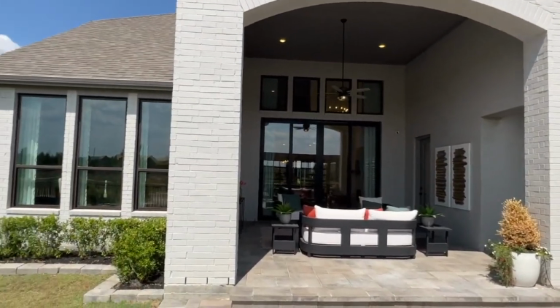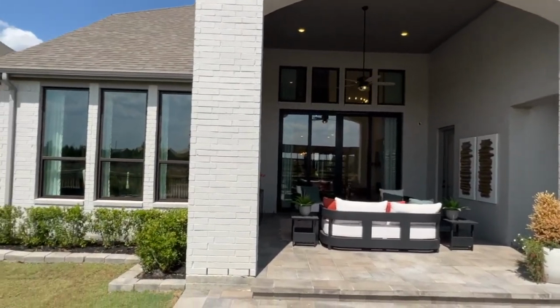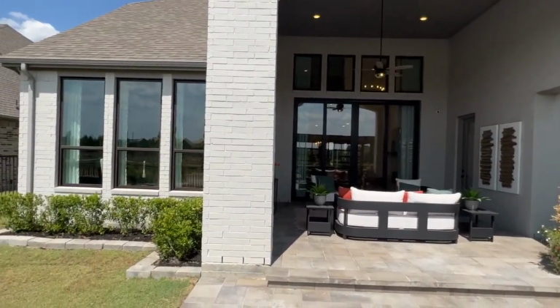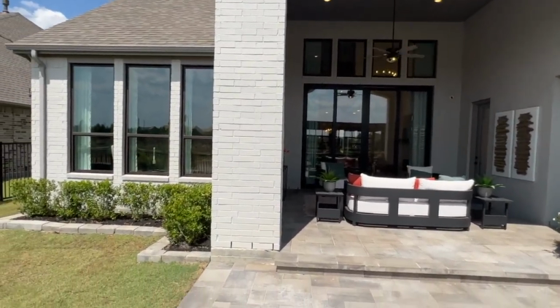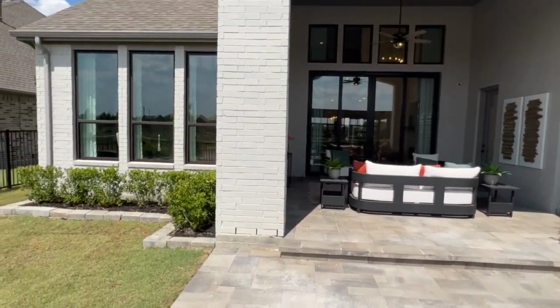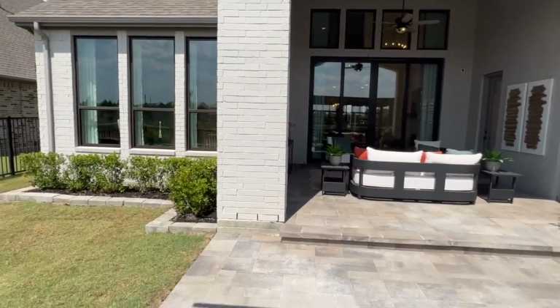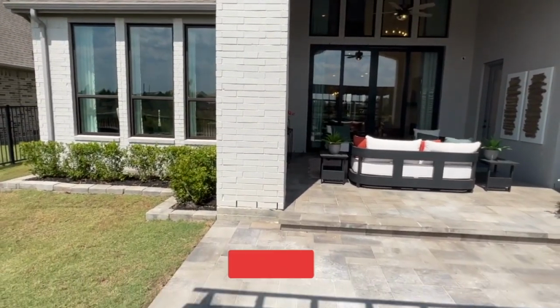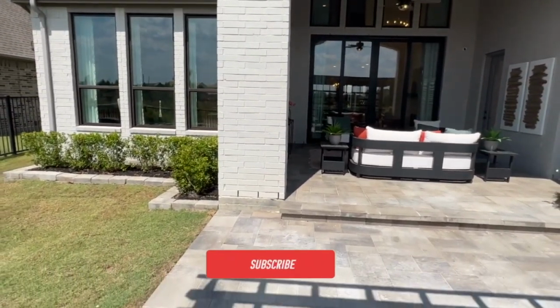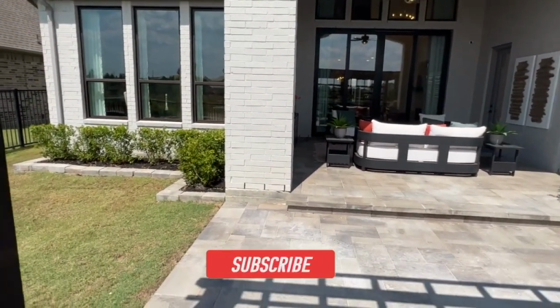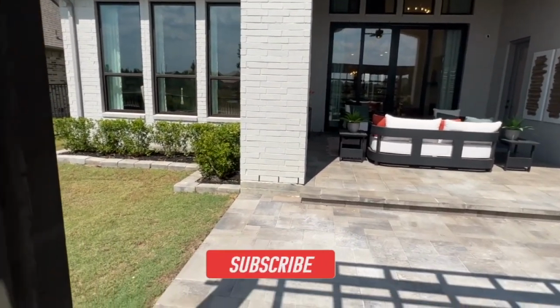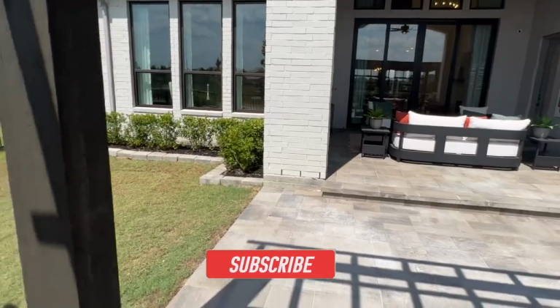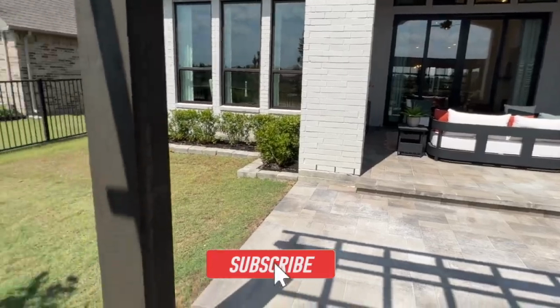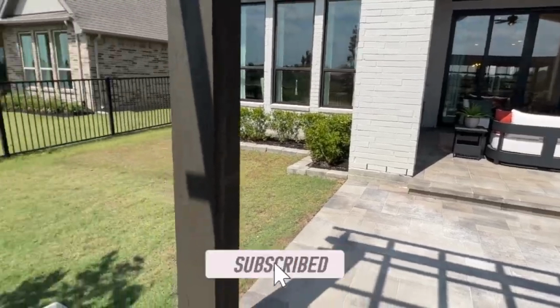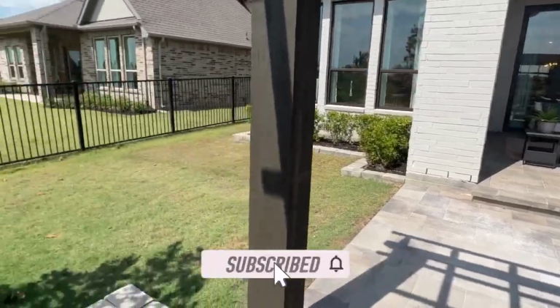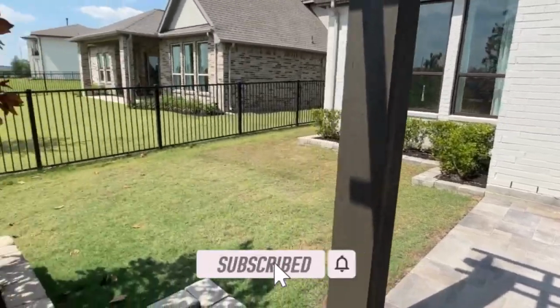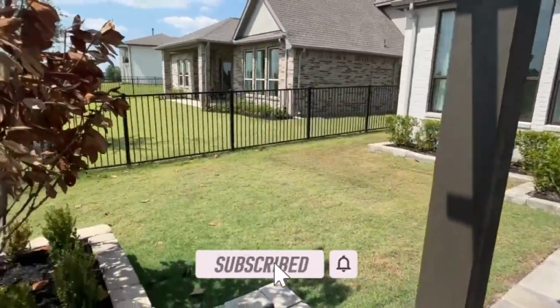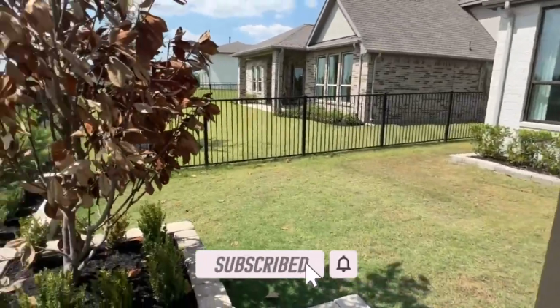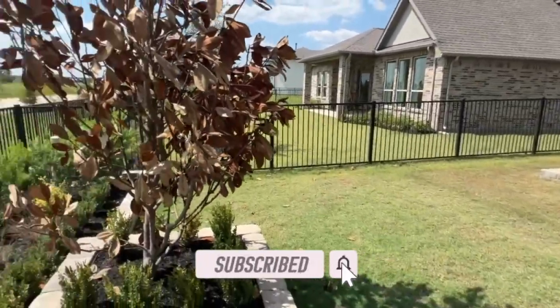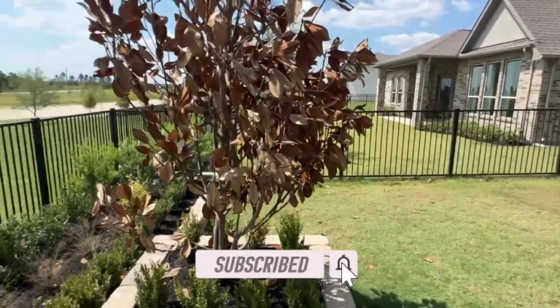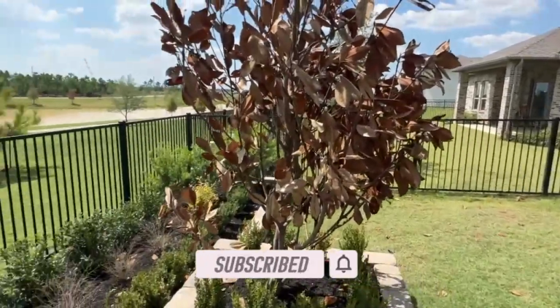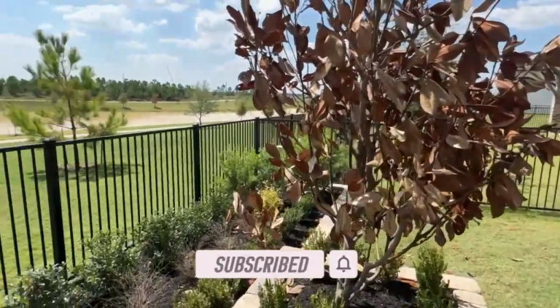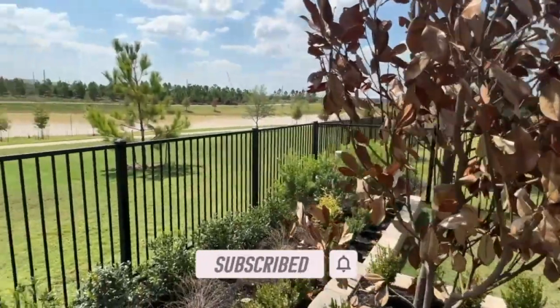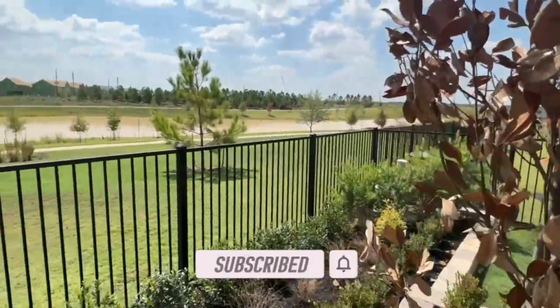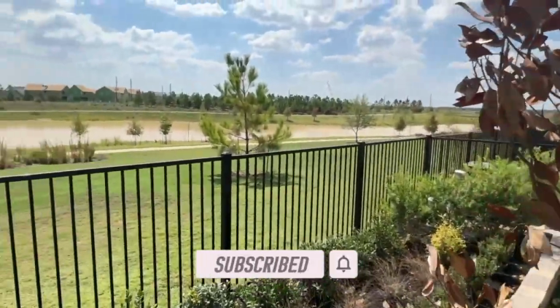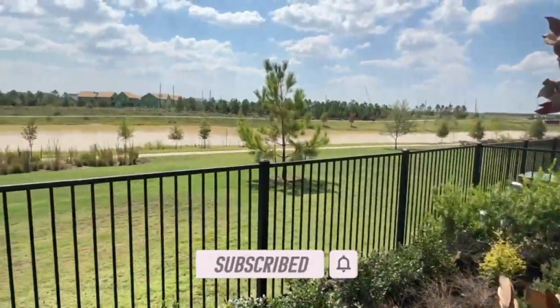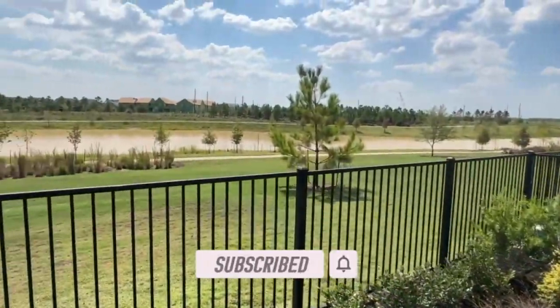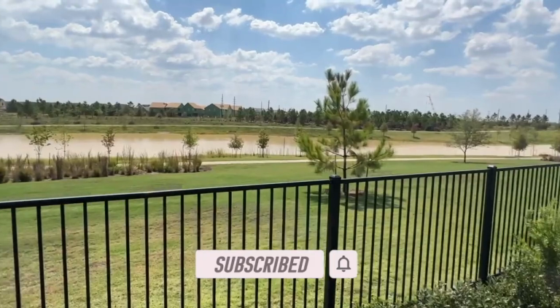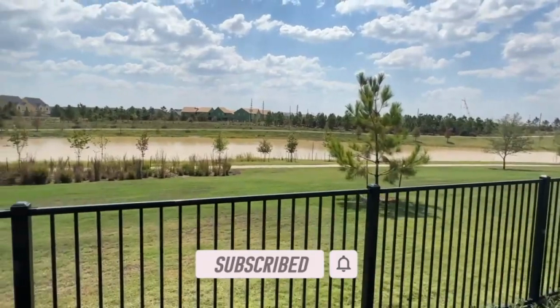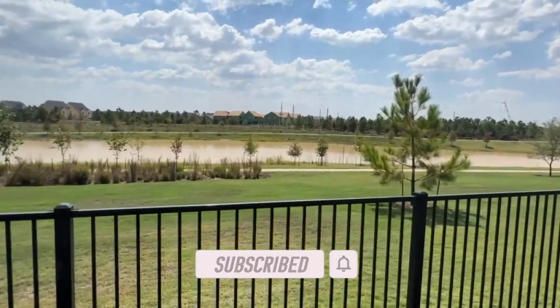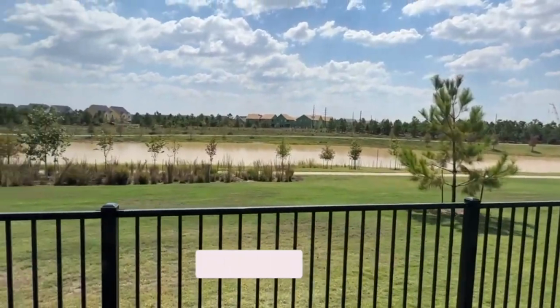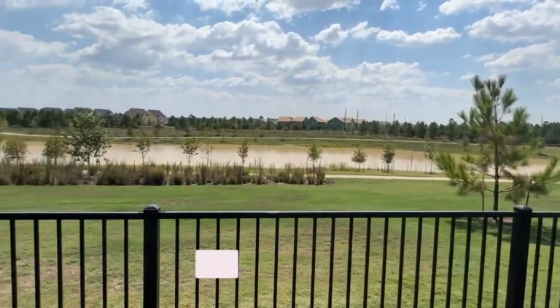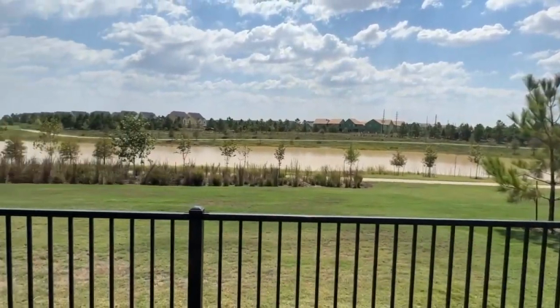Hope you guys enjoyed this tour. If you want more tours just like this, hit that subscribe button. All my contact details are in the description below if you want more information, and I'll see you guys on the next tour.